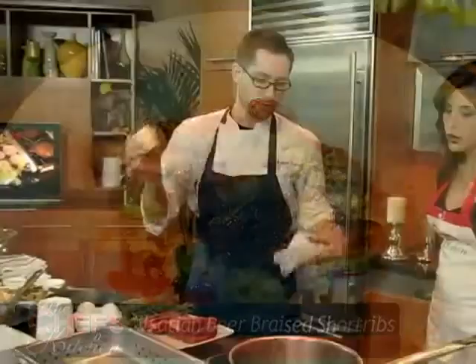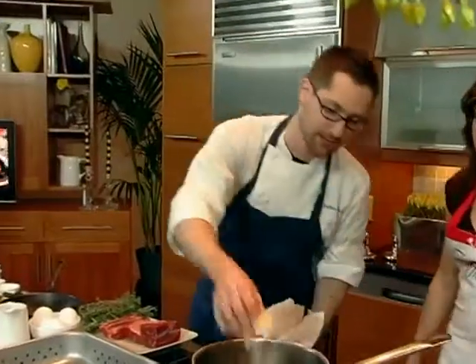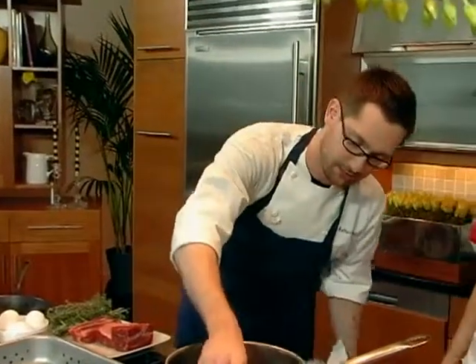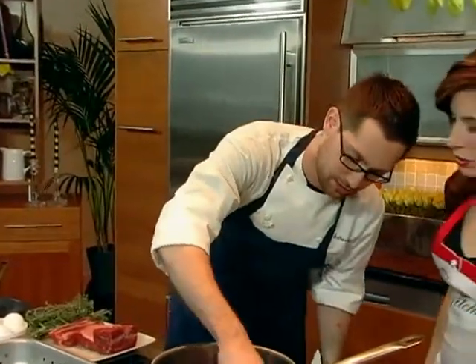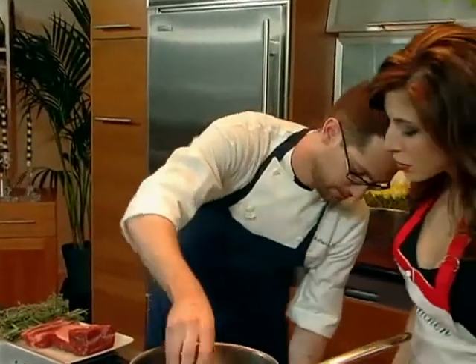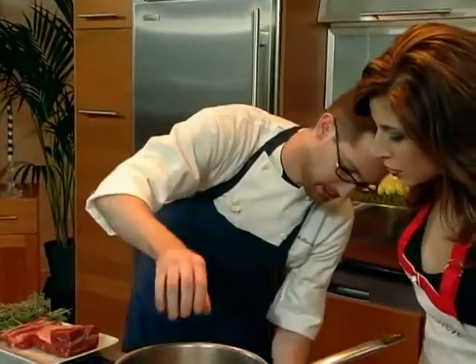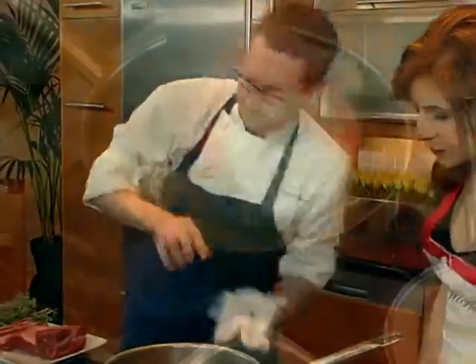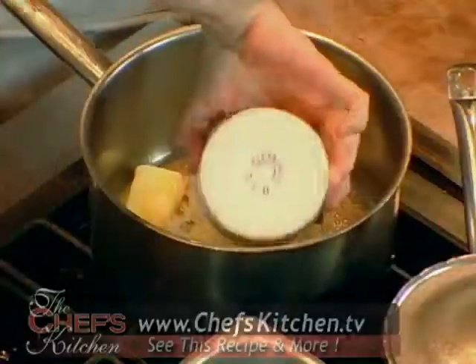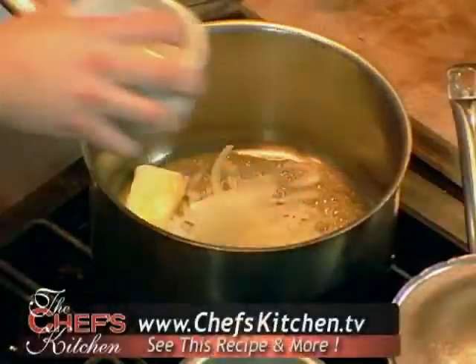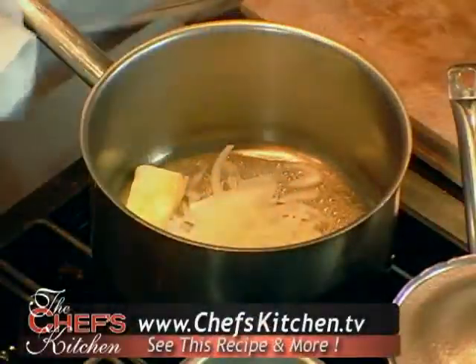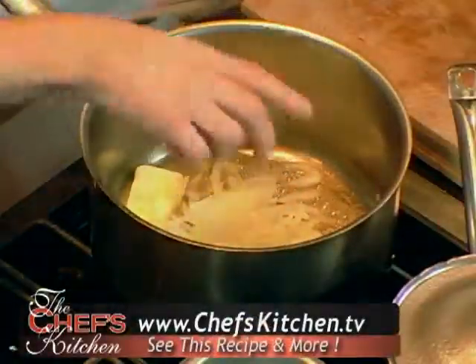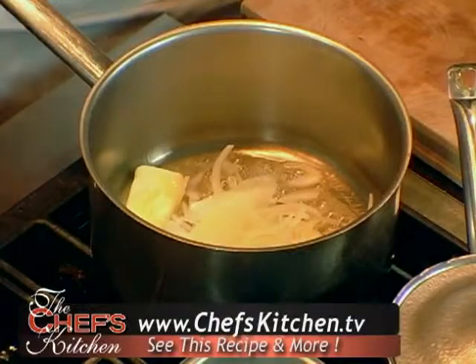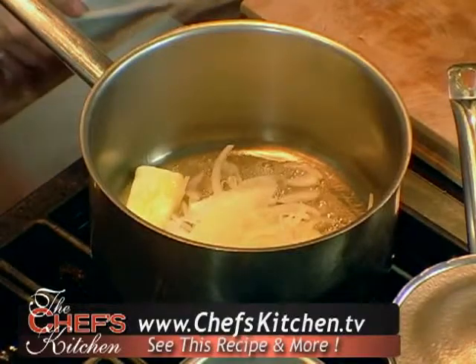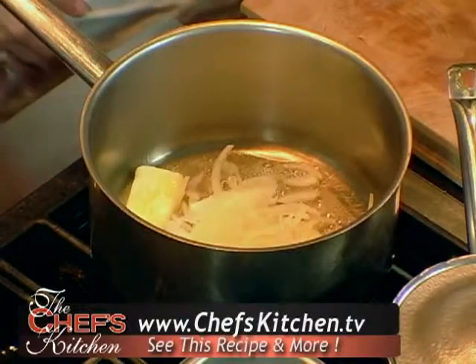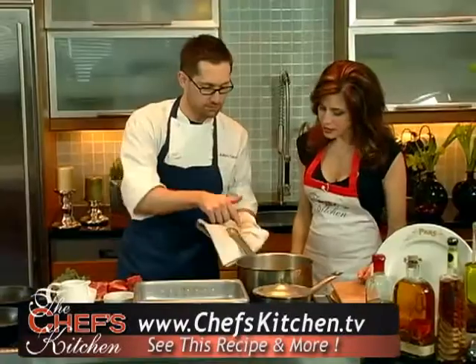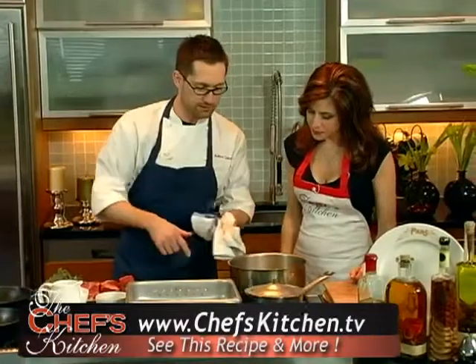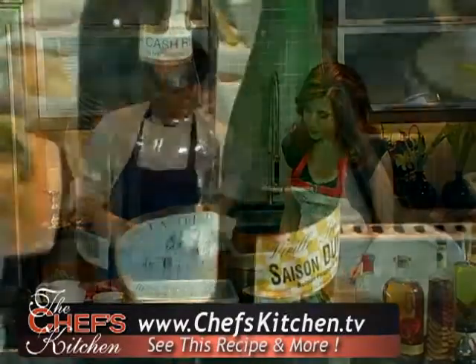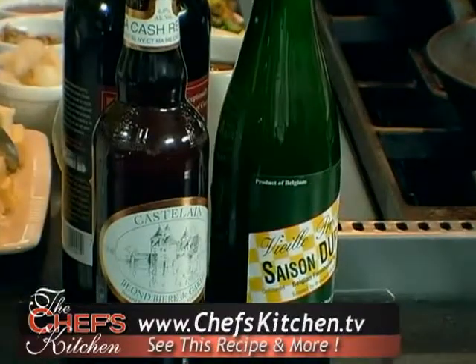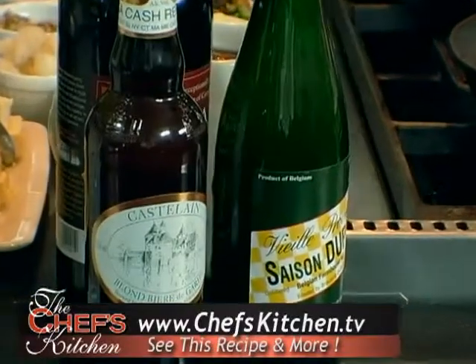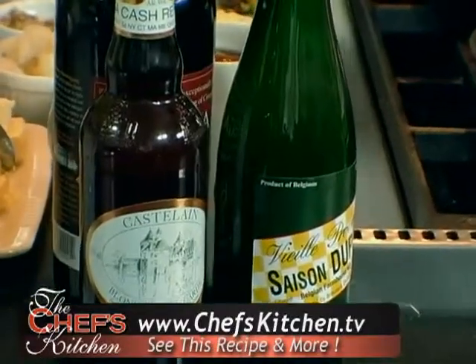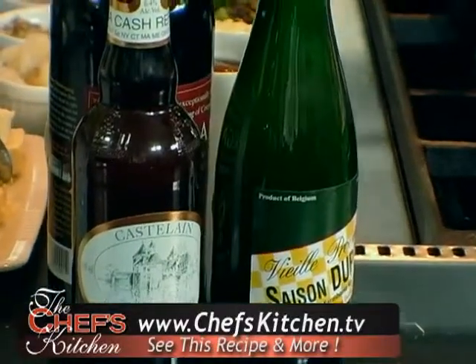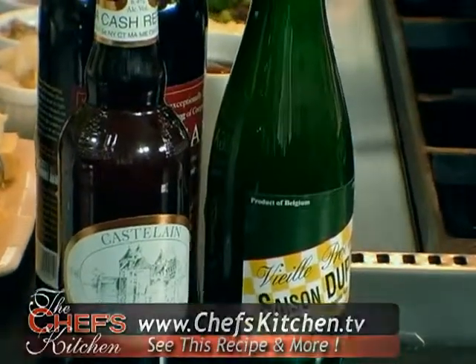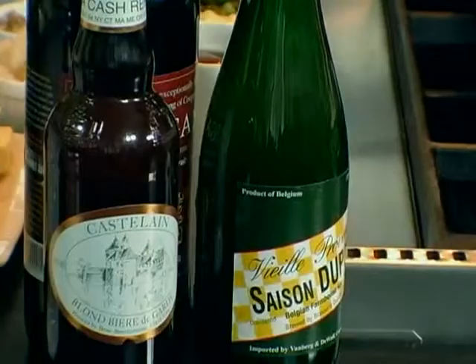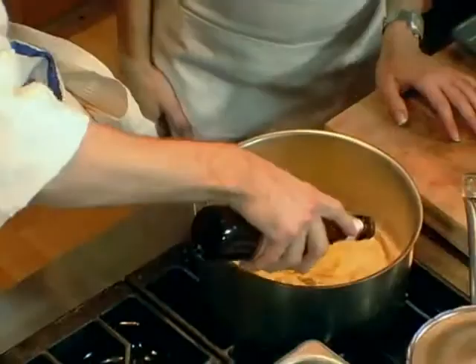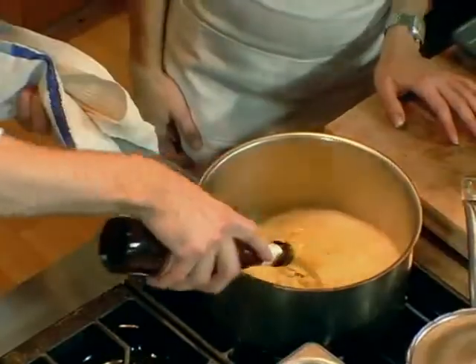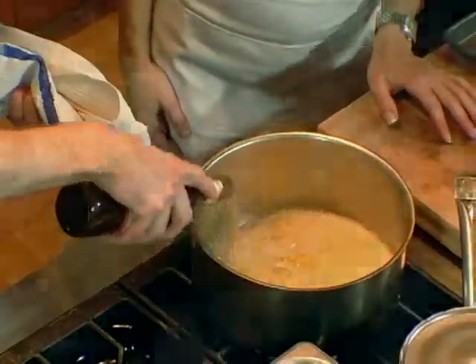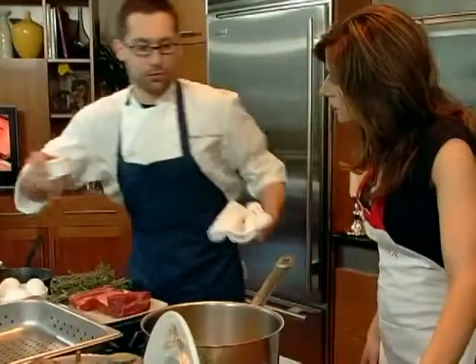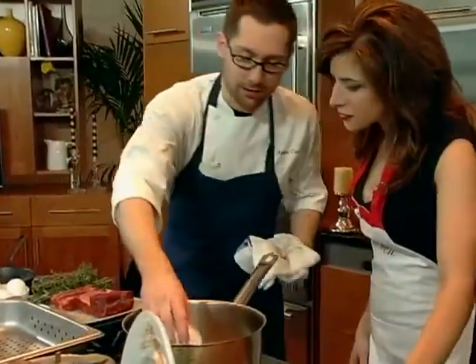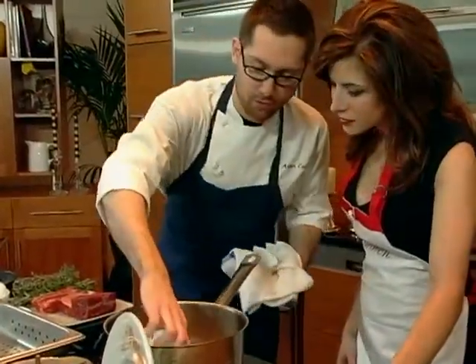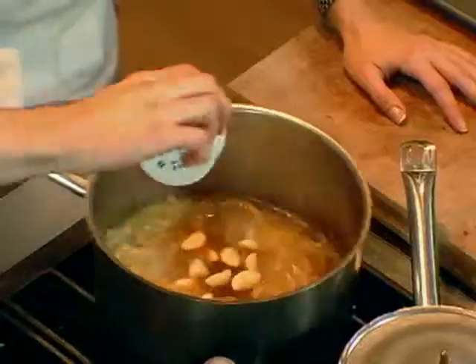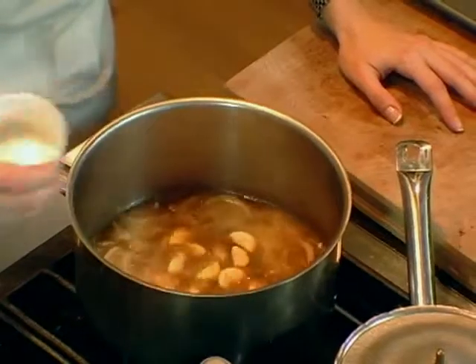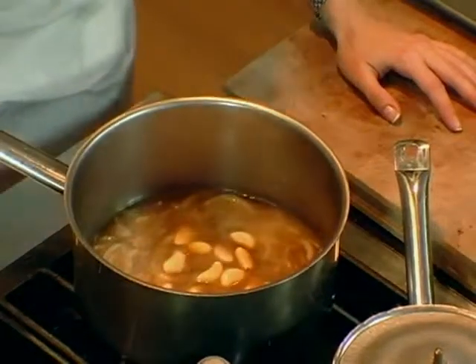We want to caramelize some onions real quick. So we're going to melt some butter in here. Regular Spanish onions, julienned pretty thin. We're going to deglaze with a little Alsace beer. All raw garlic cloves — lots of garlic.